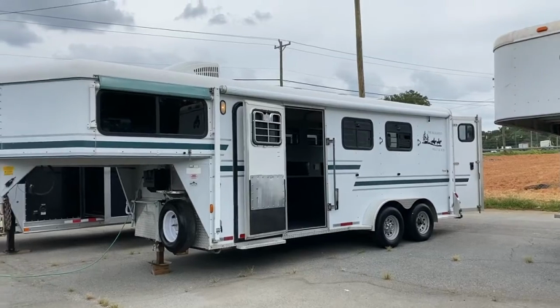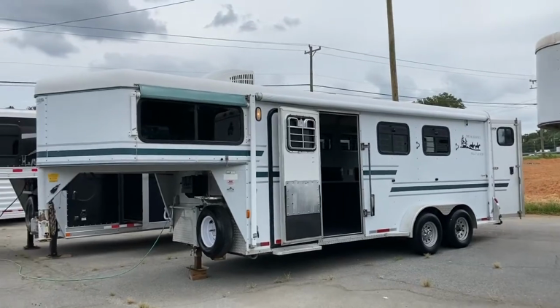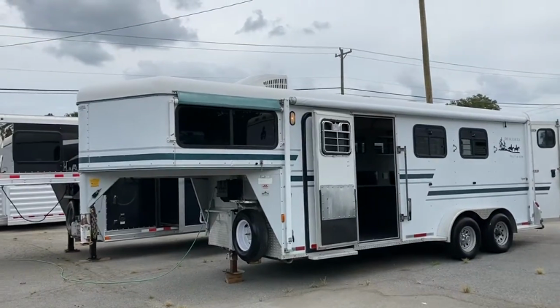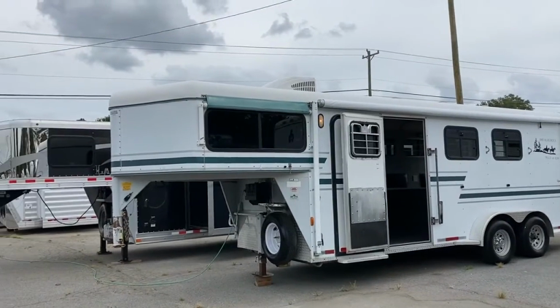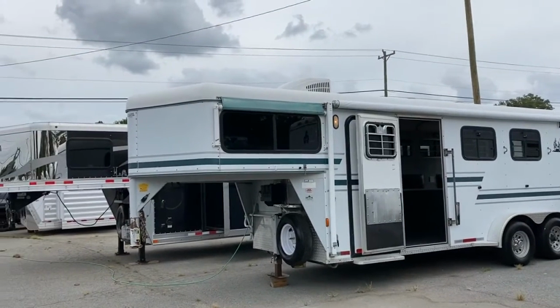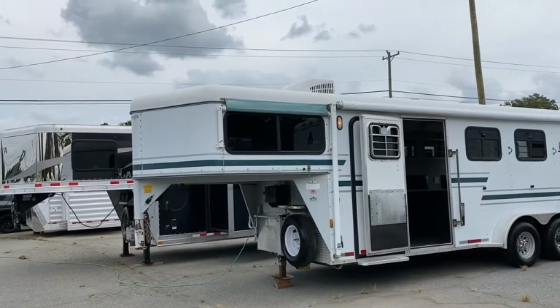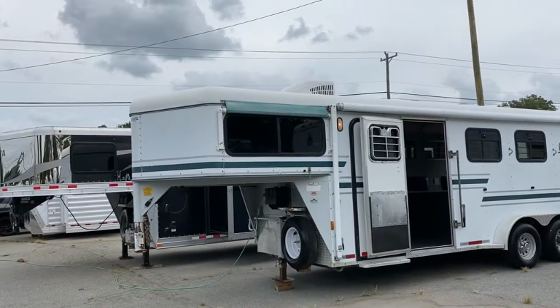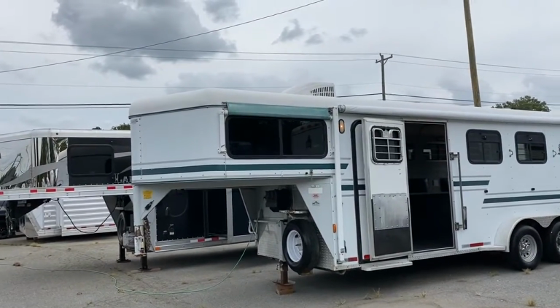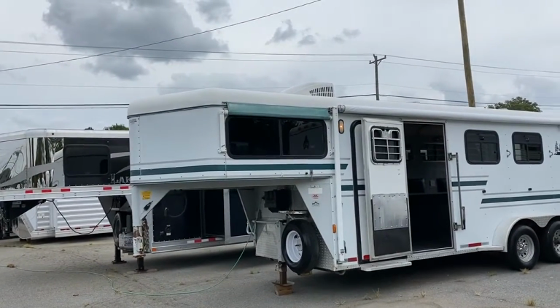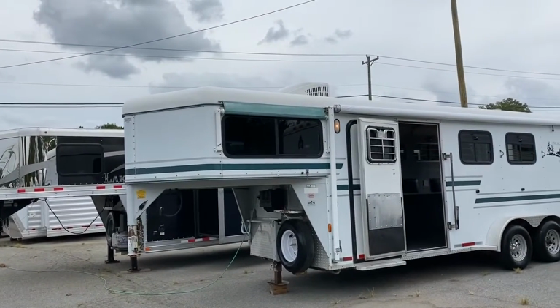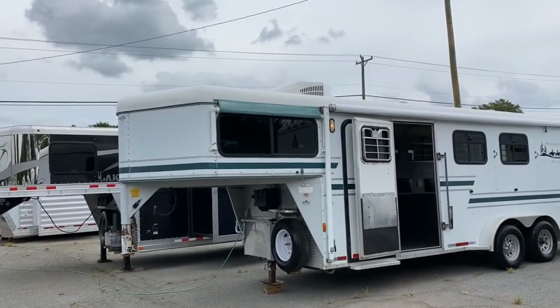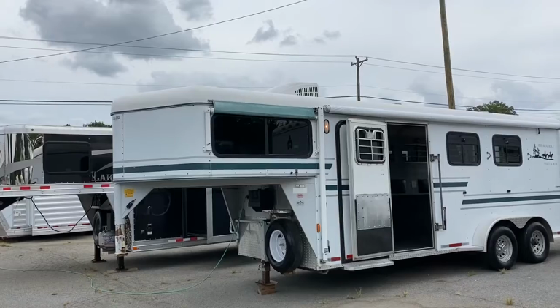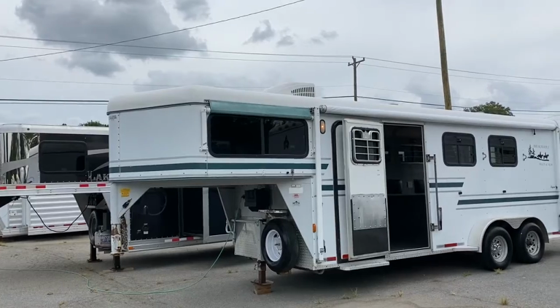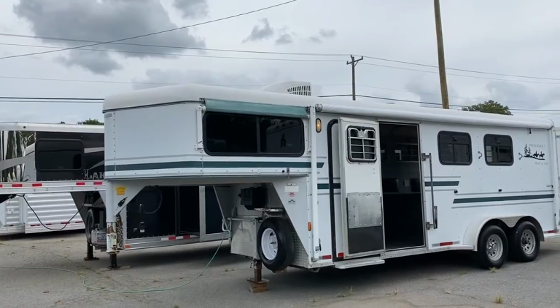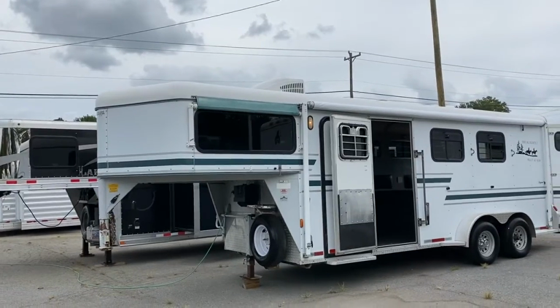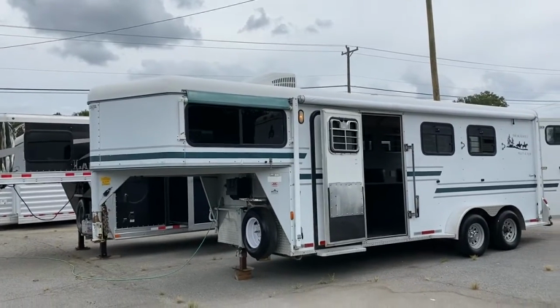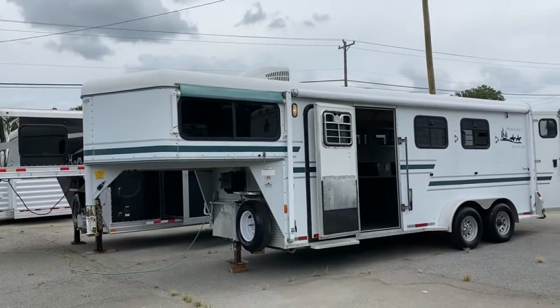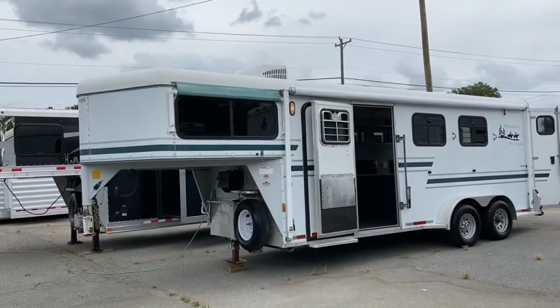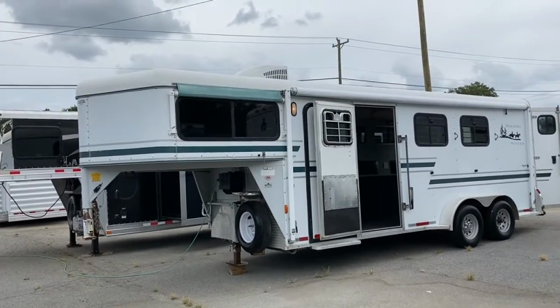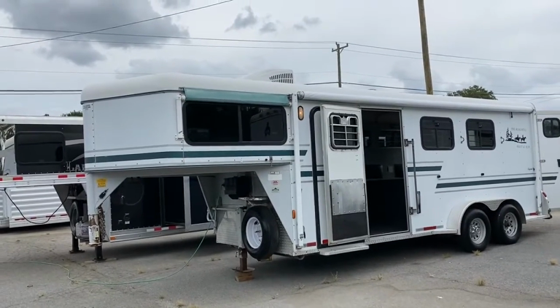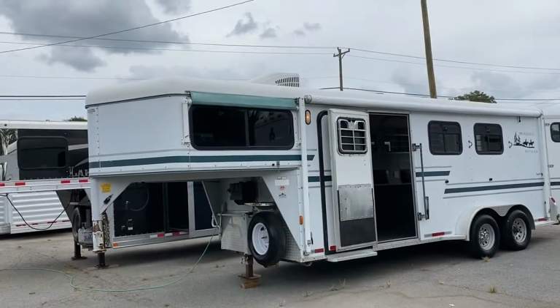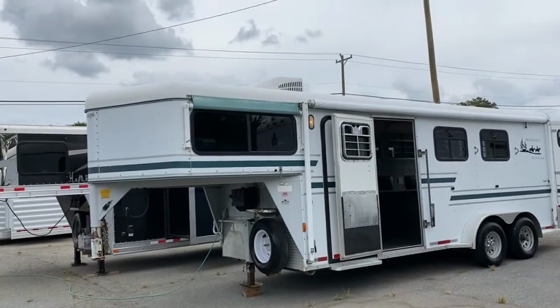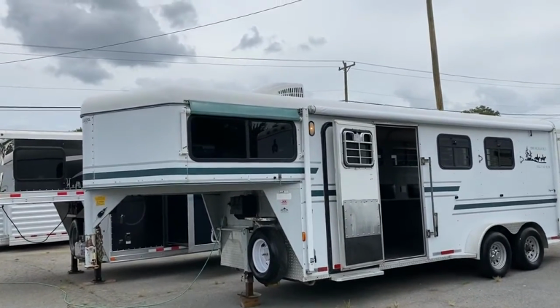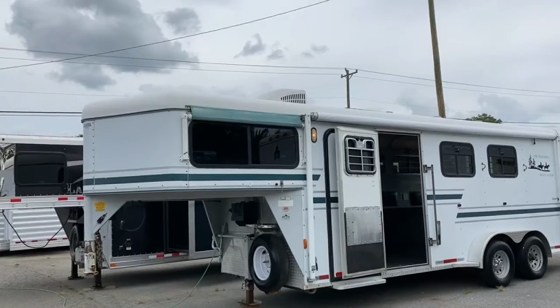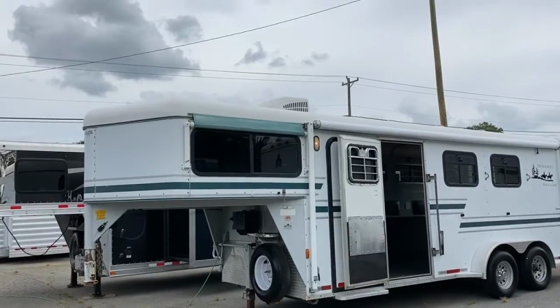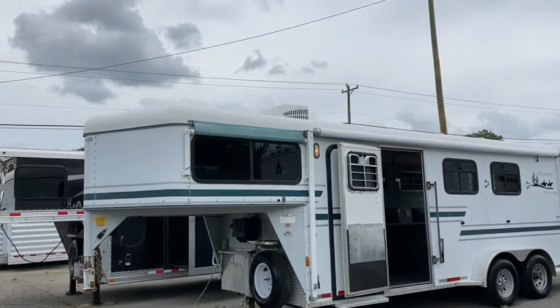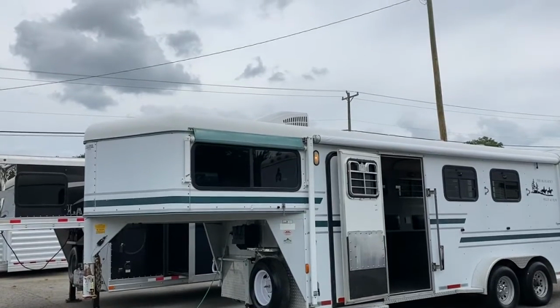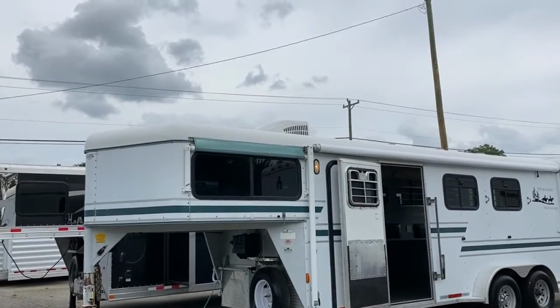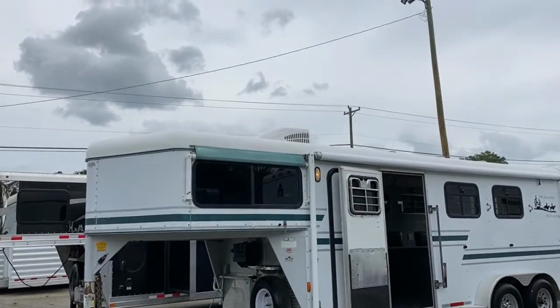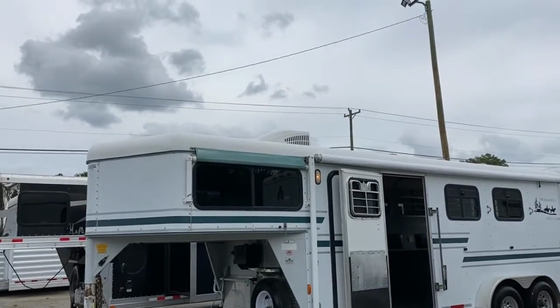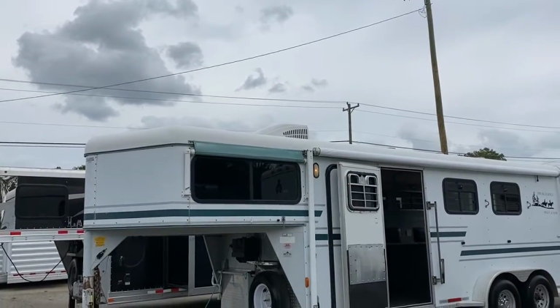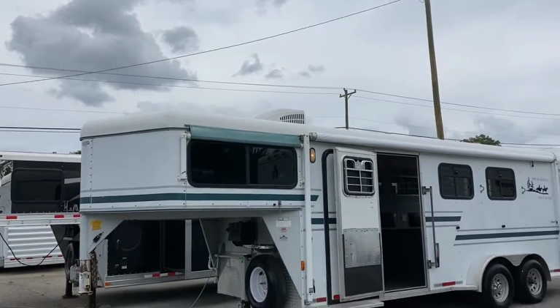It does have a weekender package in the sense that it has air conditioning and an awning. It does have cabinets and electric — several electrical outlets in there. The air conditioning works great, by the way.